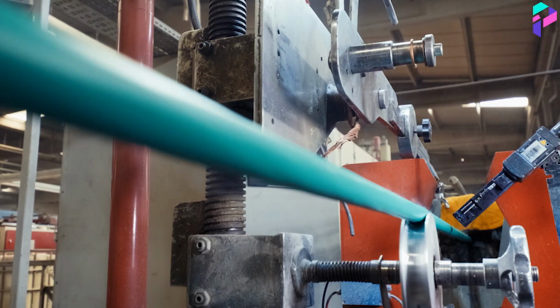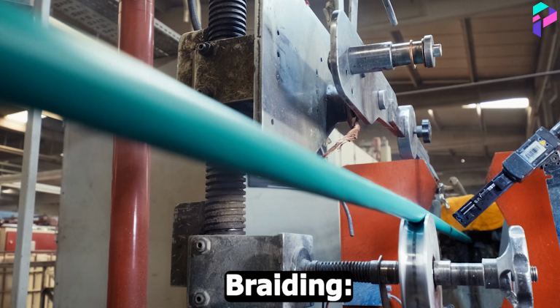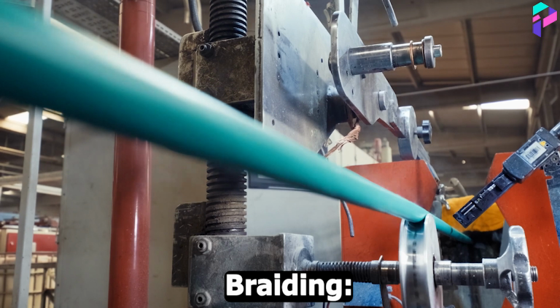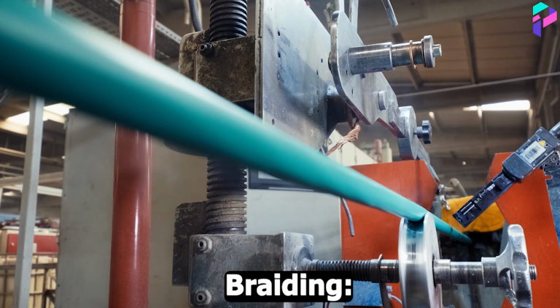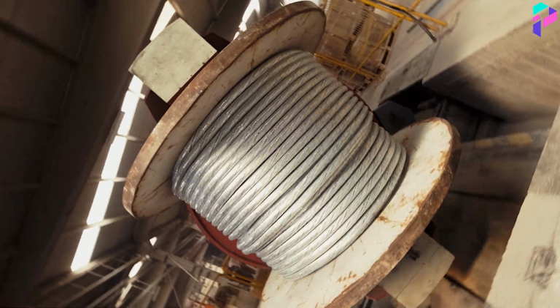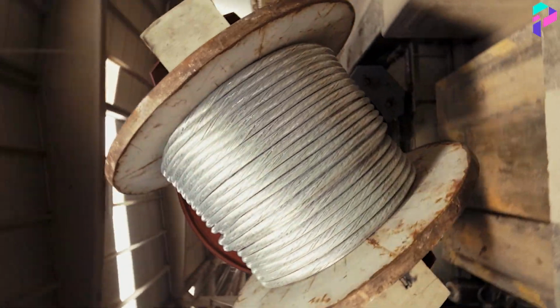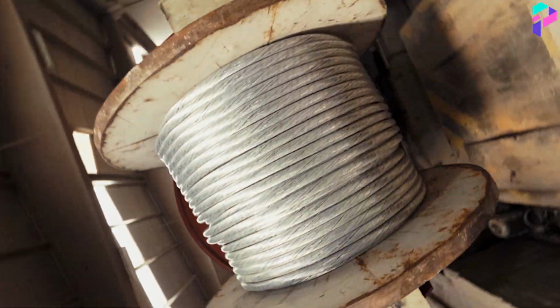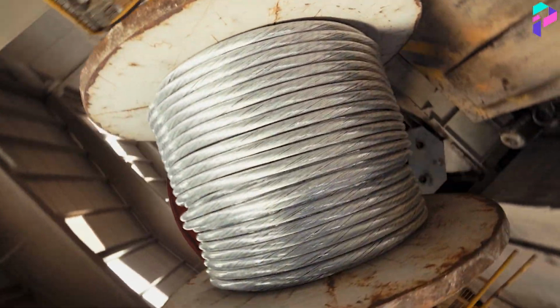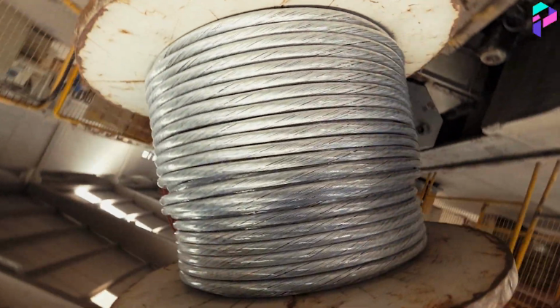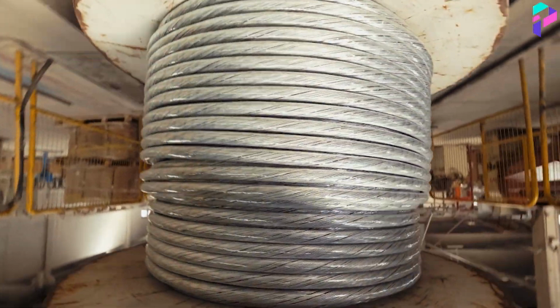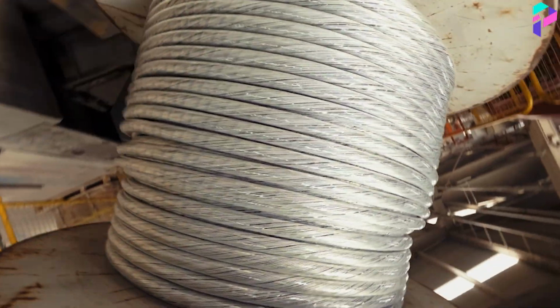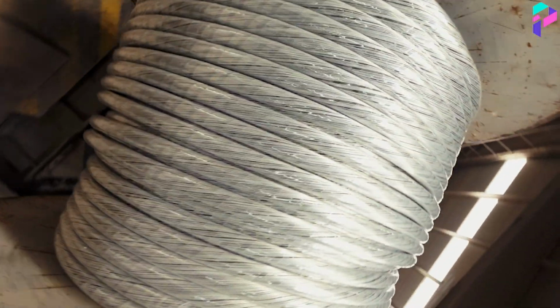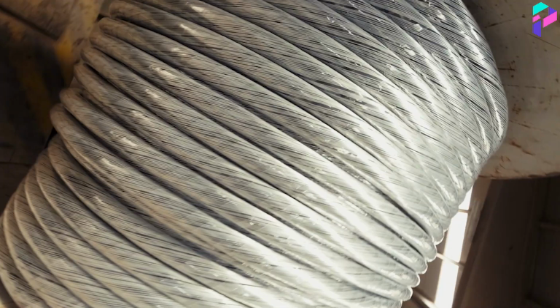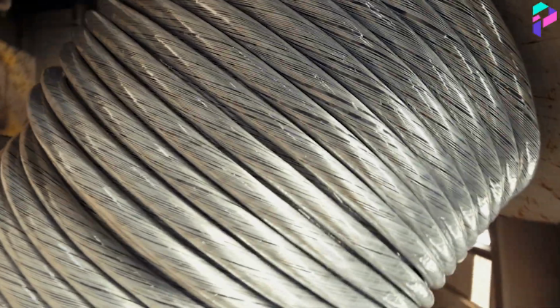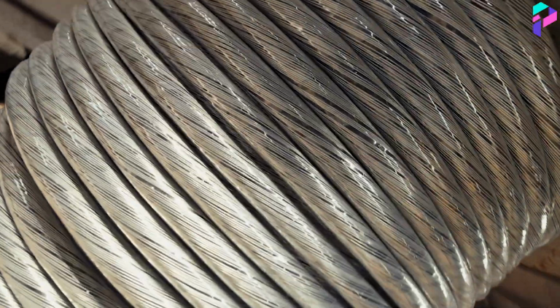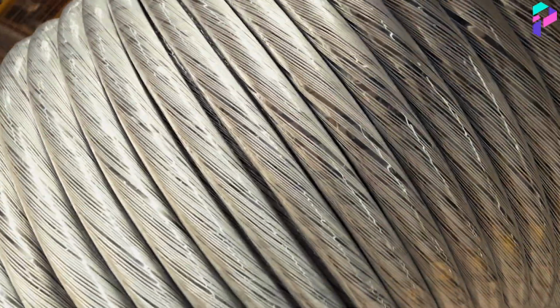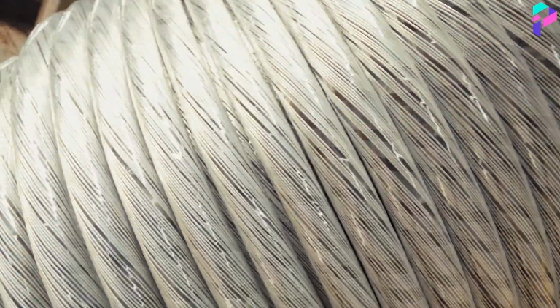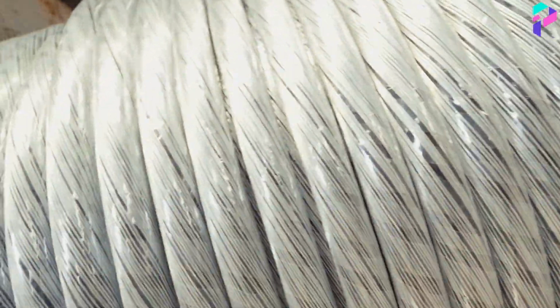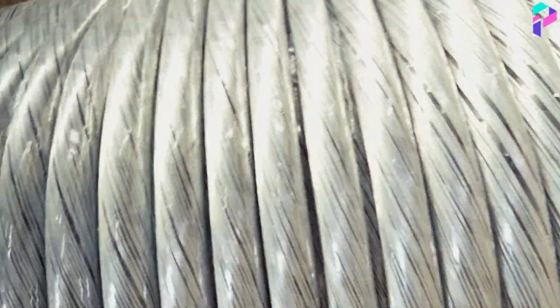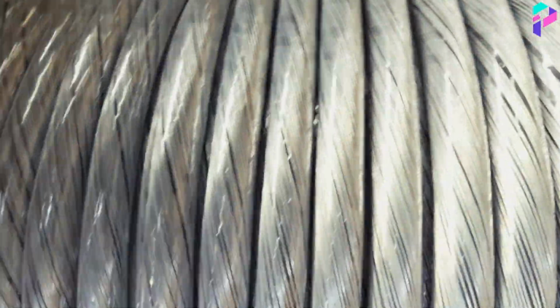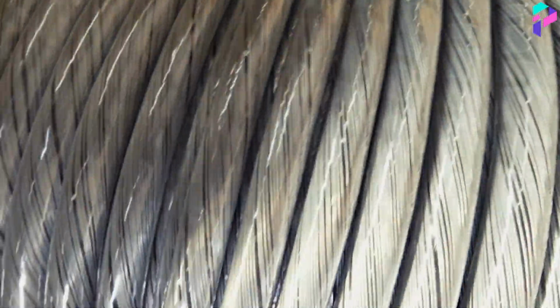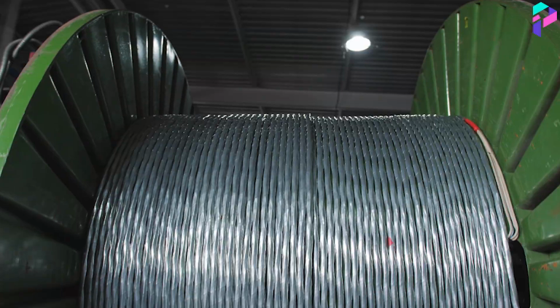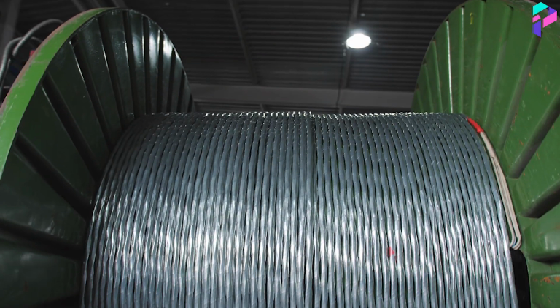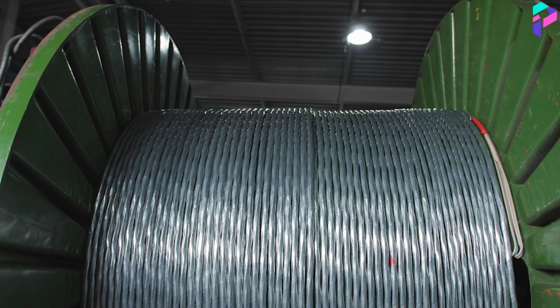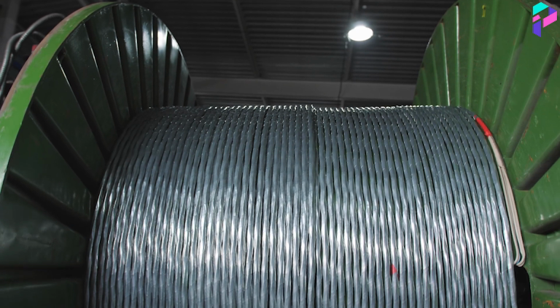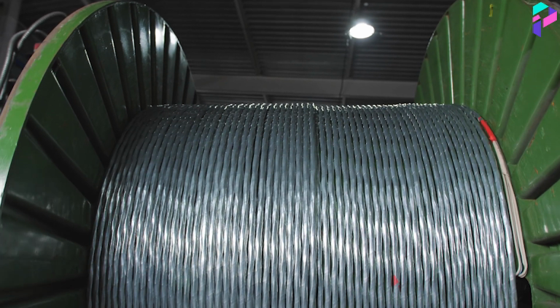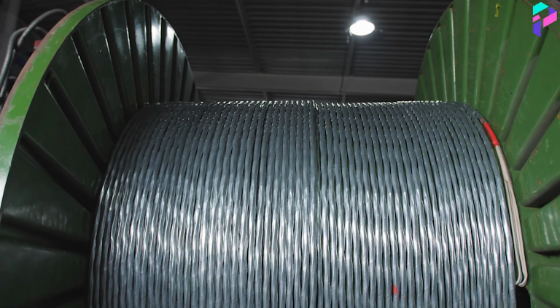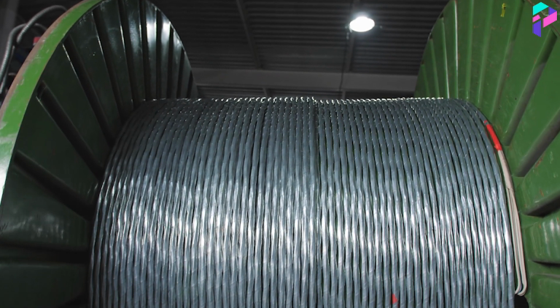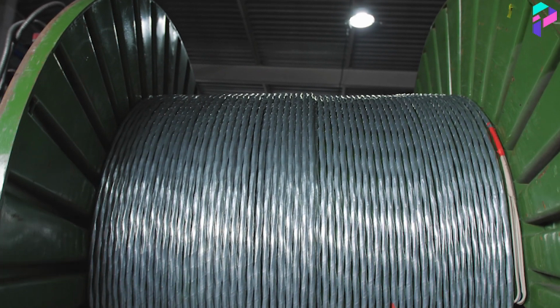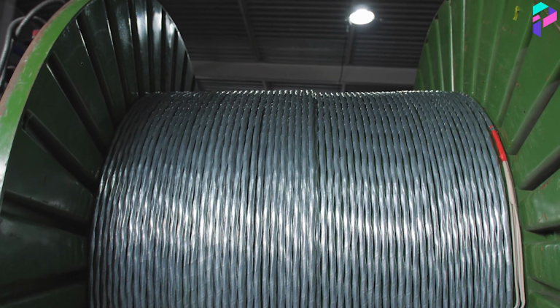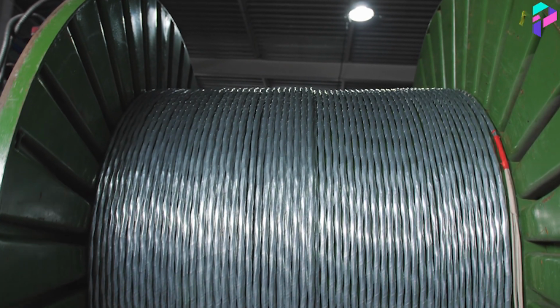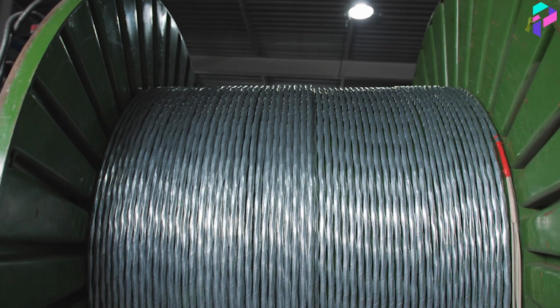Braiding: All types of industrial ropes, whether metal or synthetic, are usually created by weaving many individual elements into a single rope. This process is done on special machines that weave wires or fibers in a specific order and density.